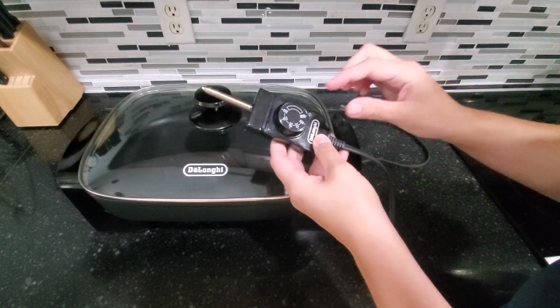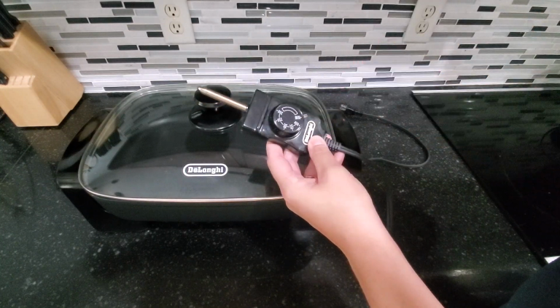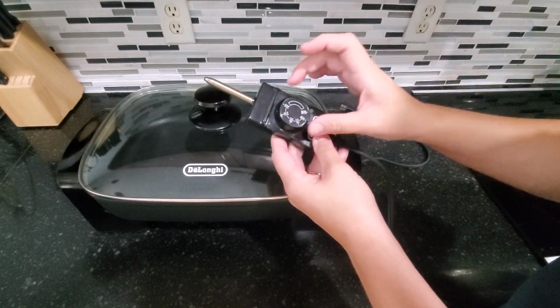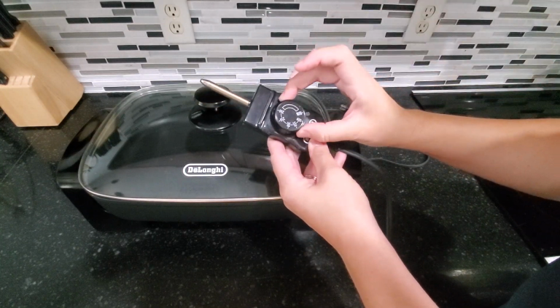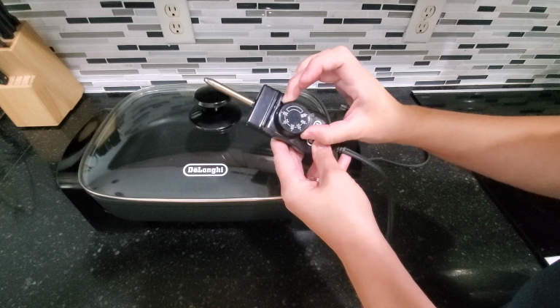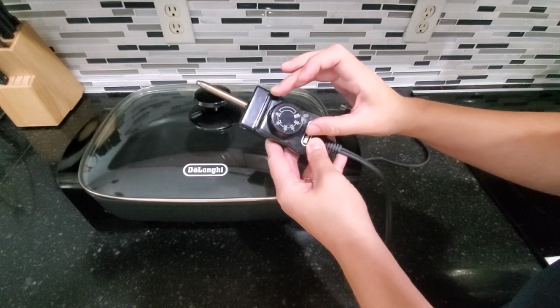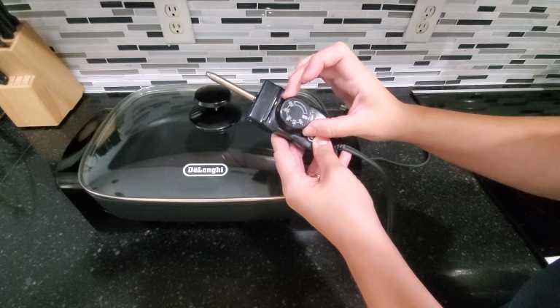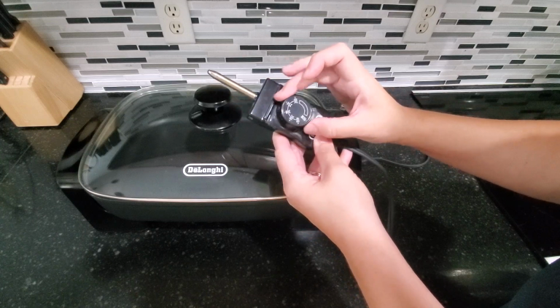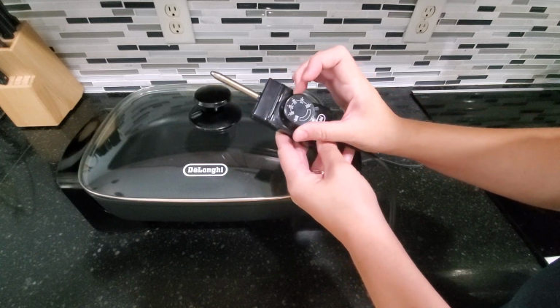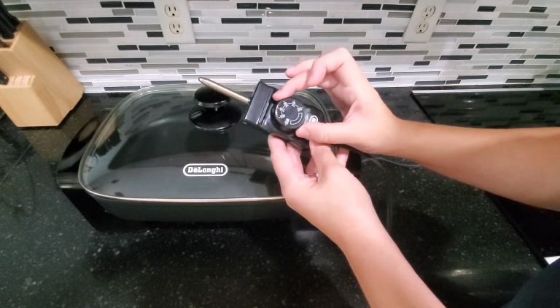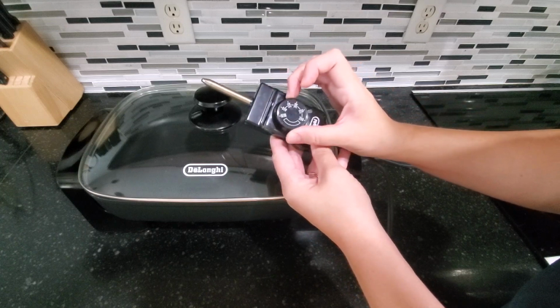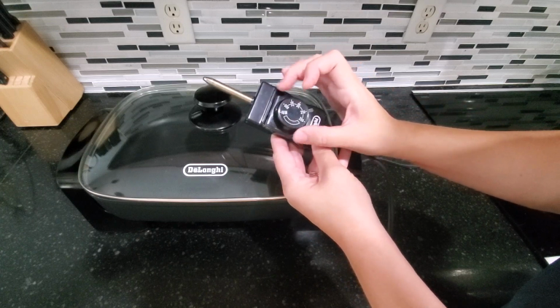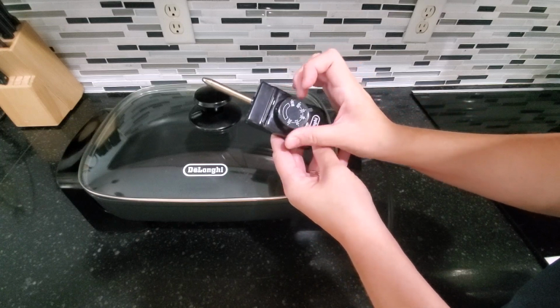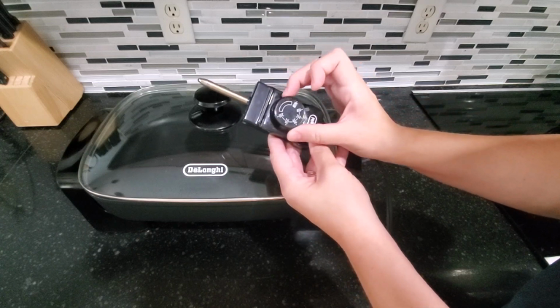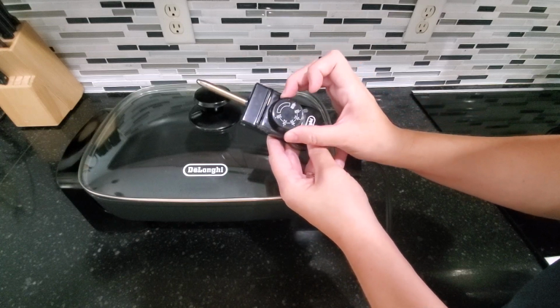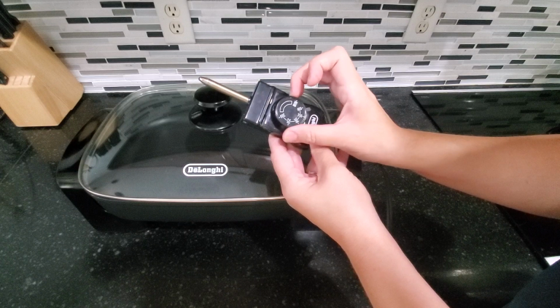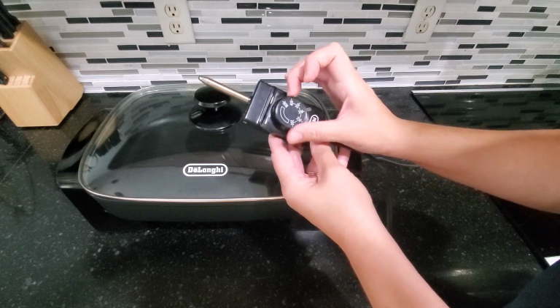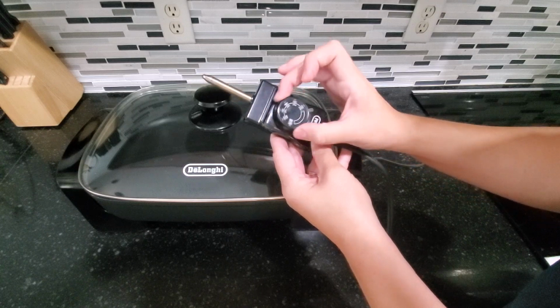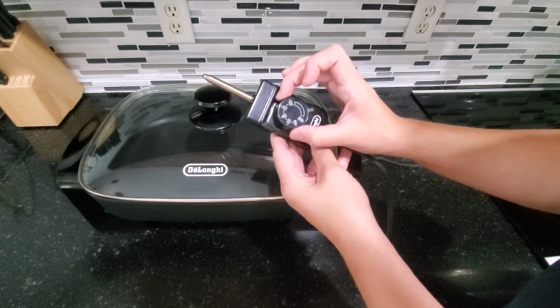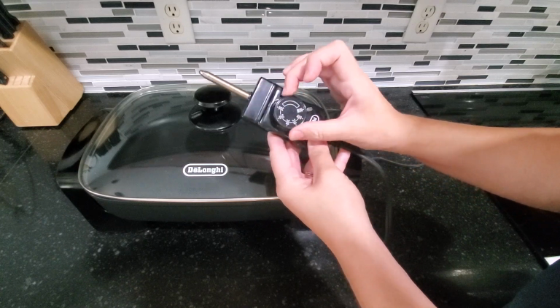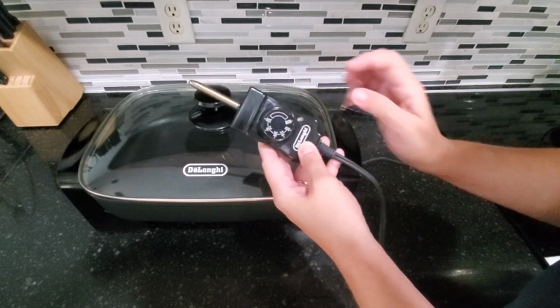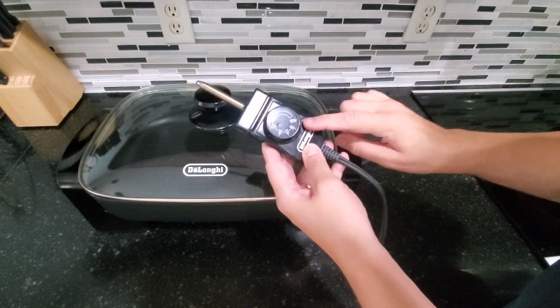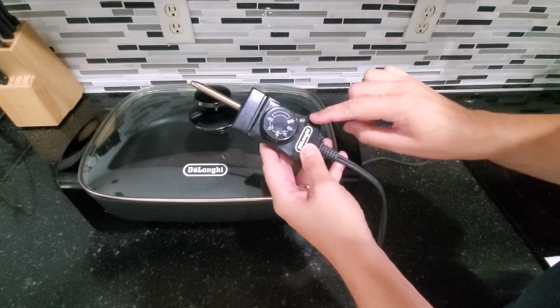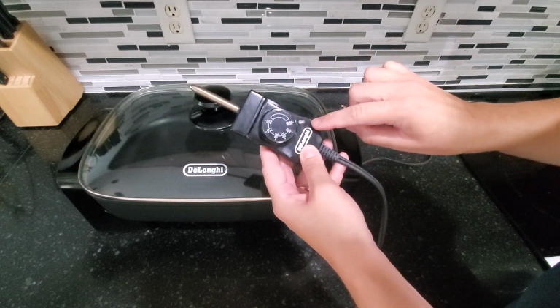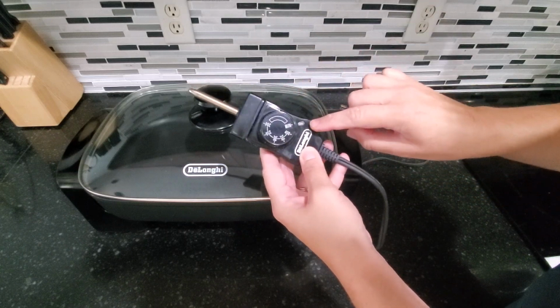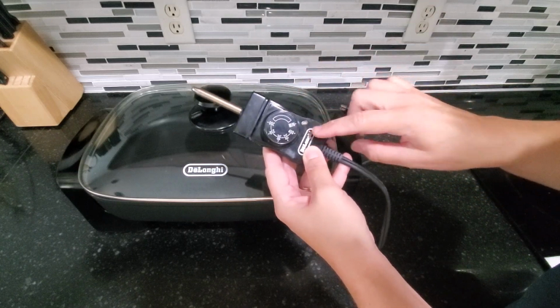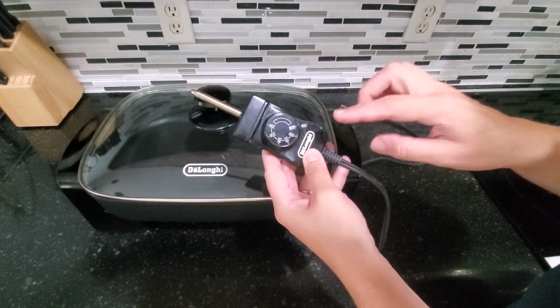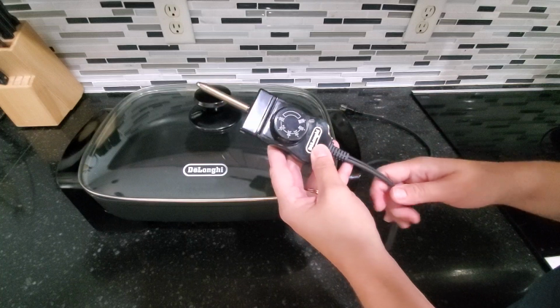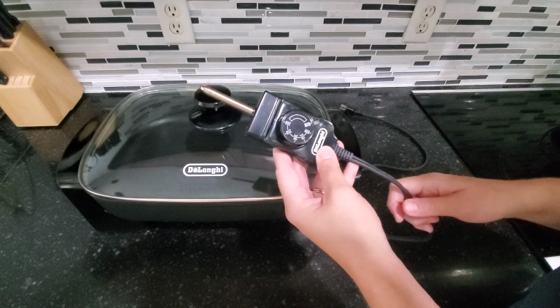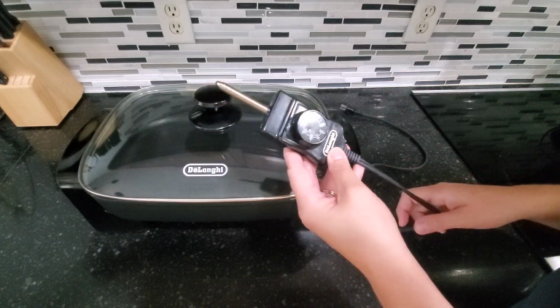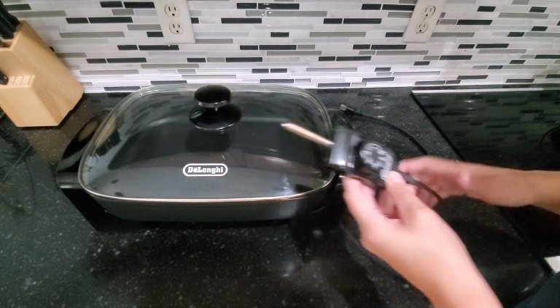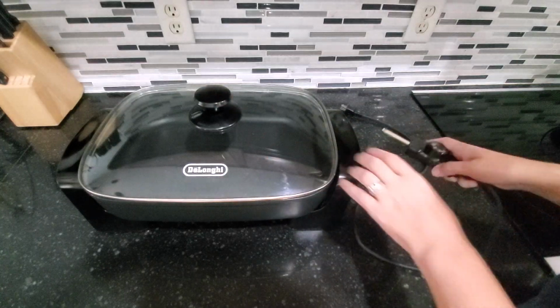On the cord you would turn the temperature to what you want. The minimum is 200, all the way up to 400, or you could do it on the very minimum. When it's in use, this little light right here will light up red letting you know that it's in use.